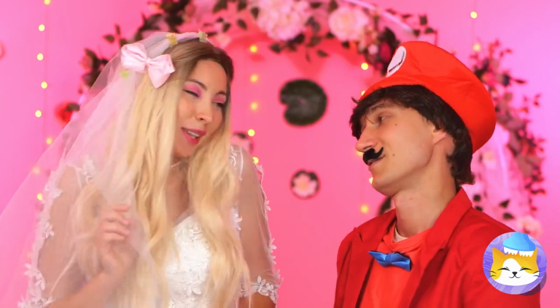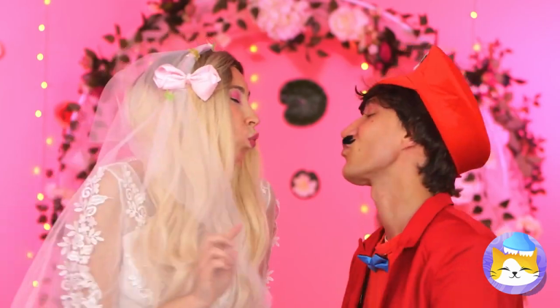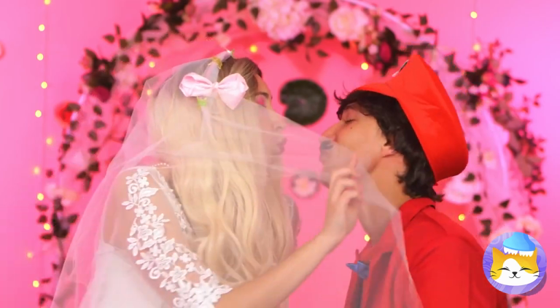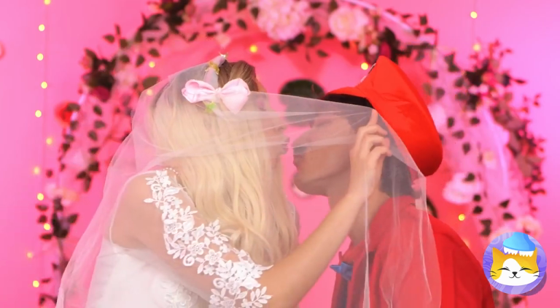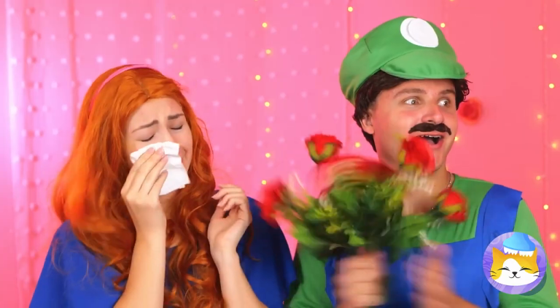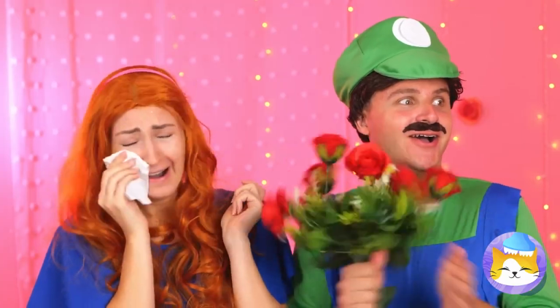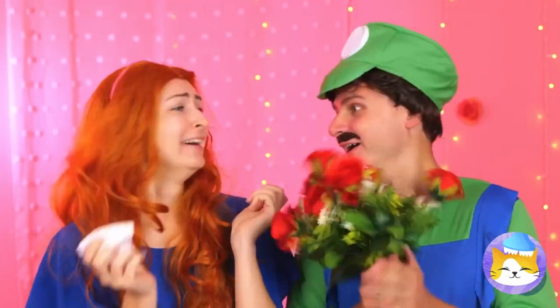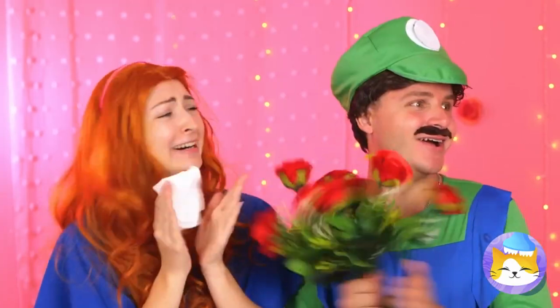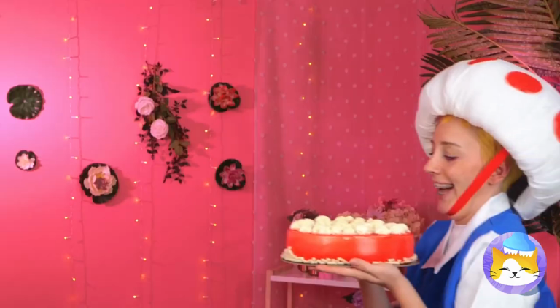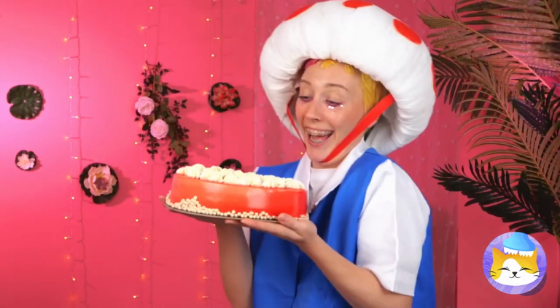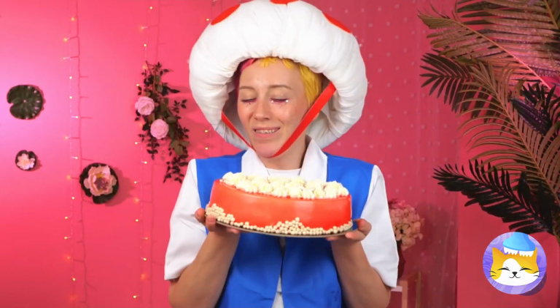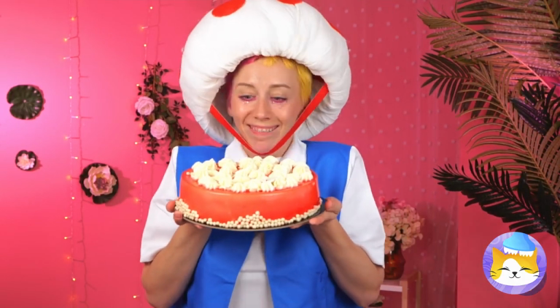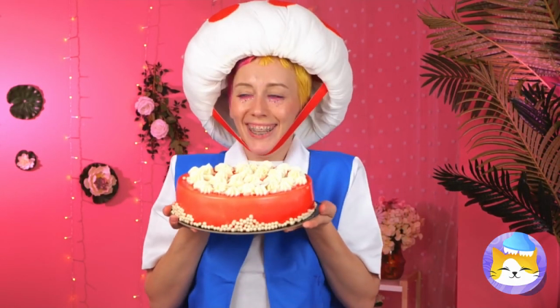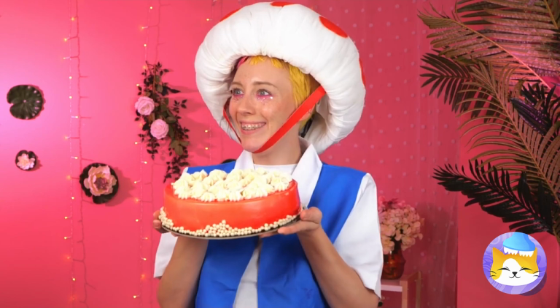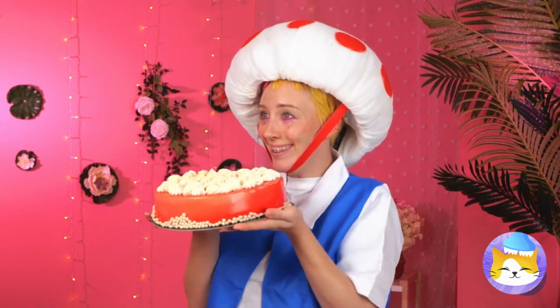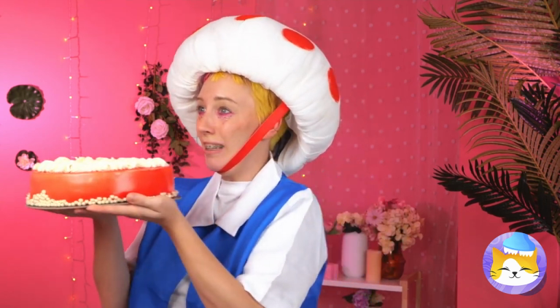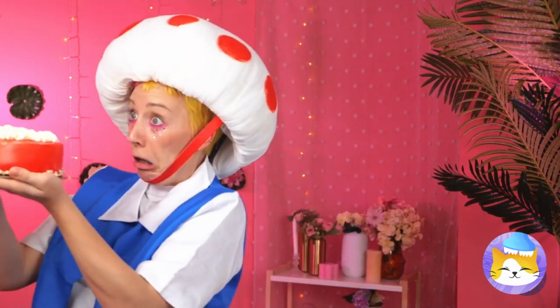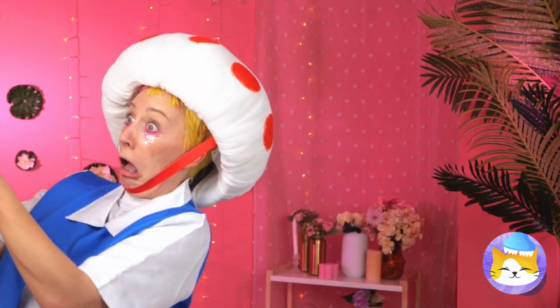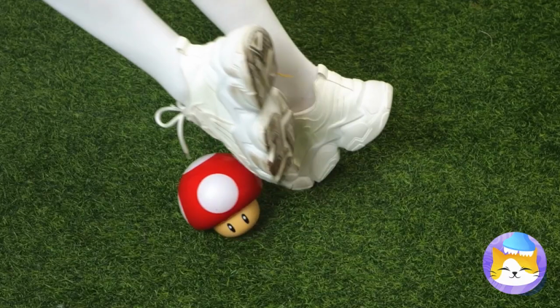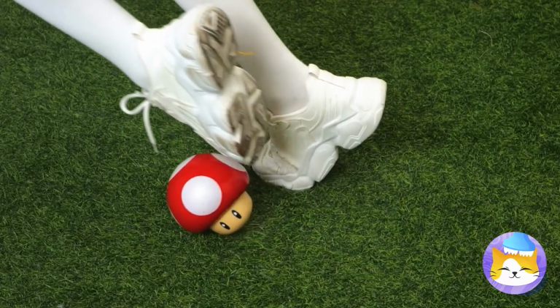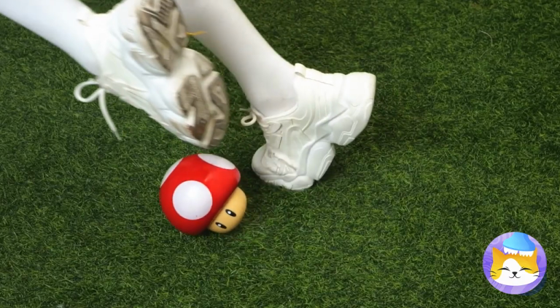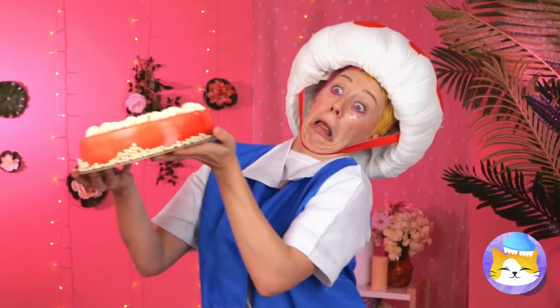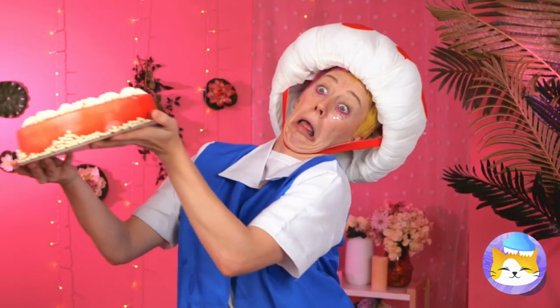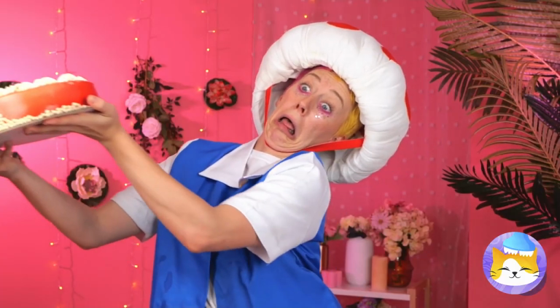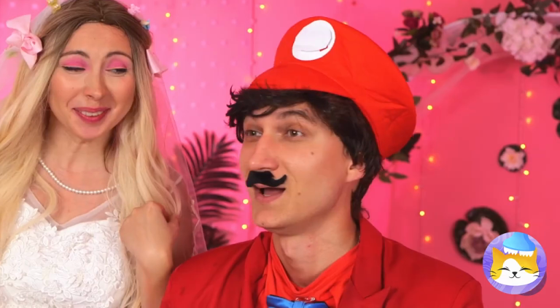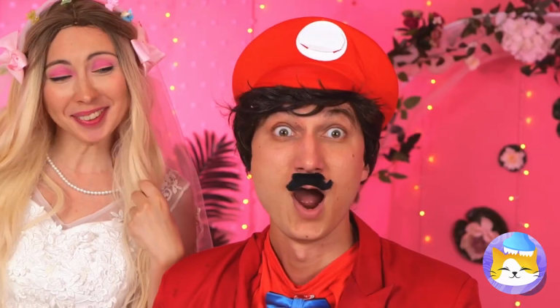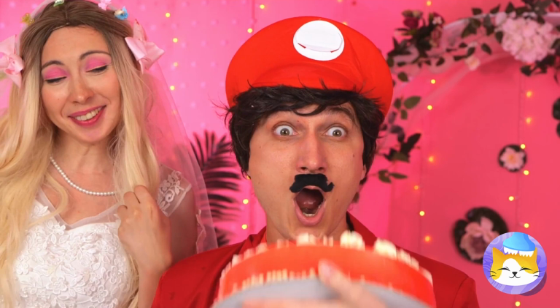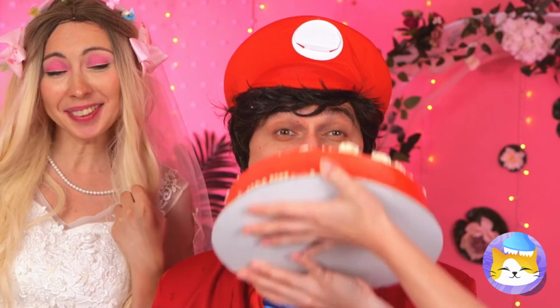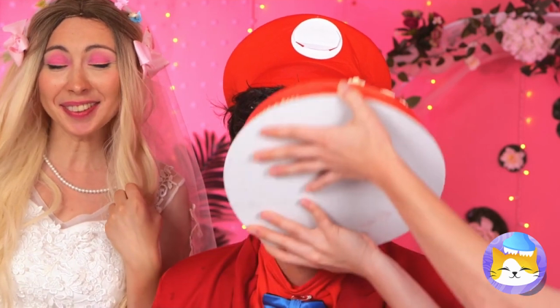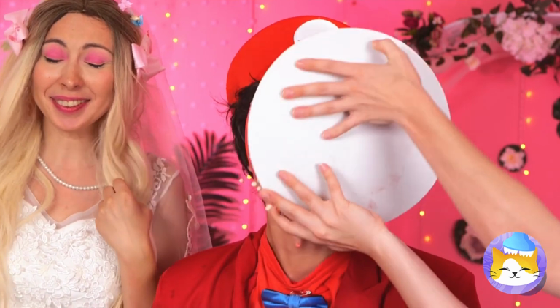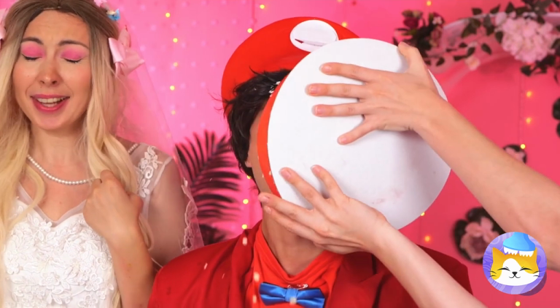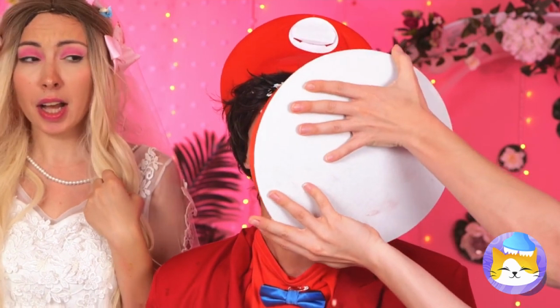What a beautiful wedding. Now let's cut the cake. Toad! No! Not the cake! It's the whole reason I came!